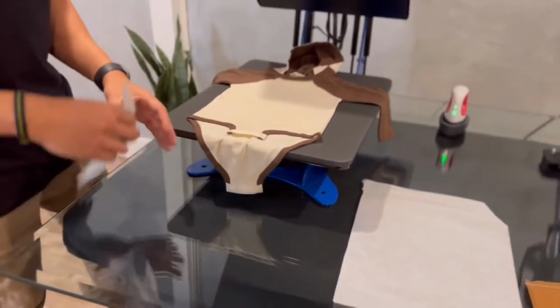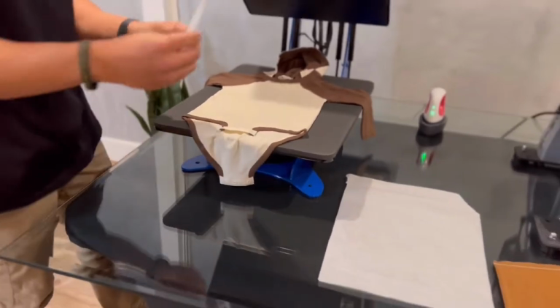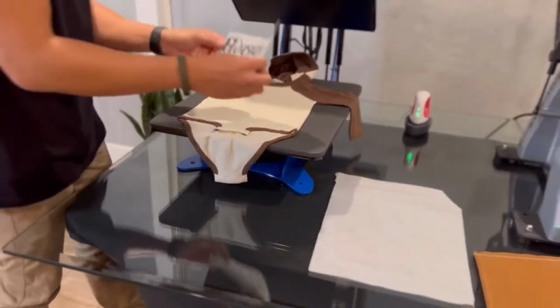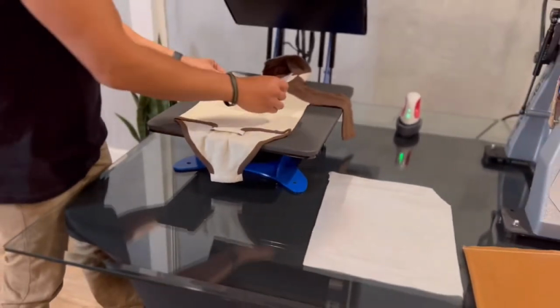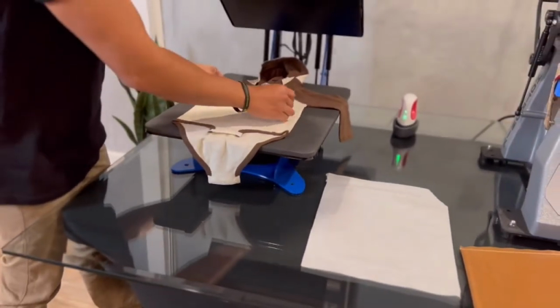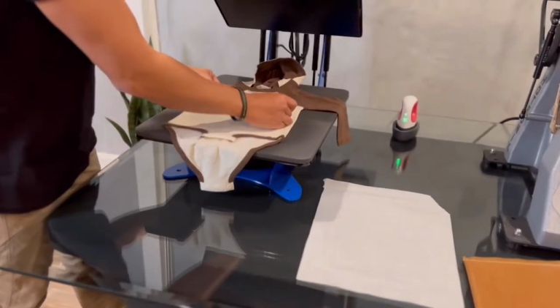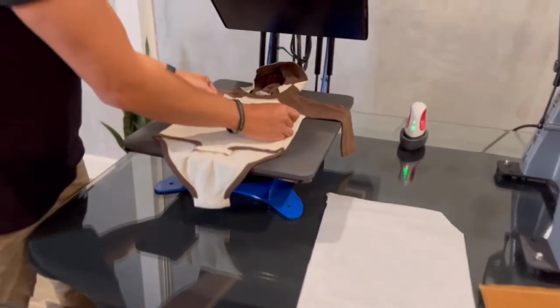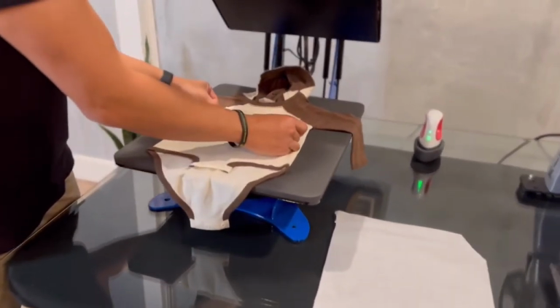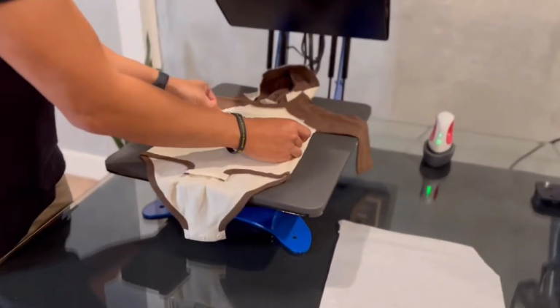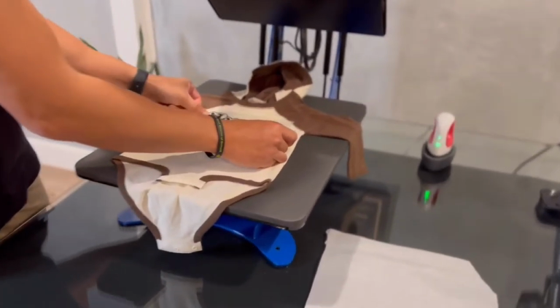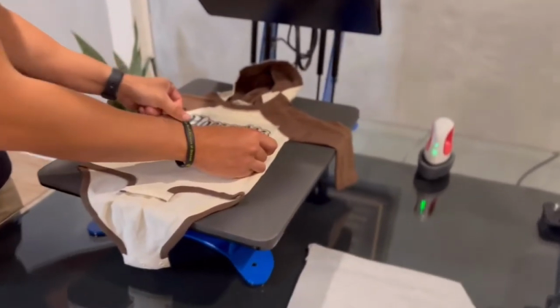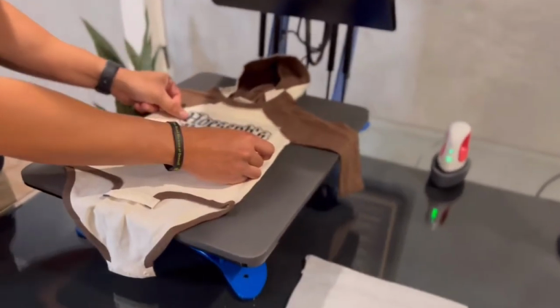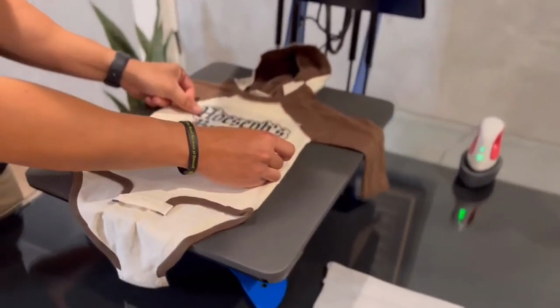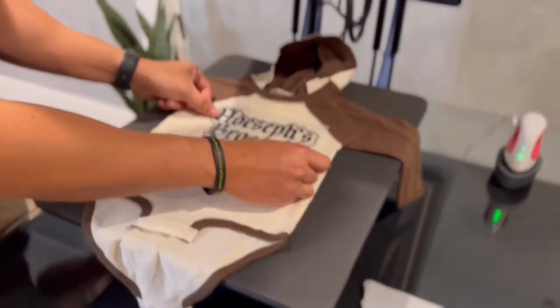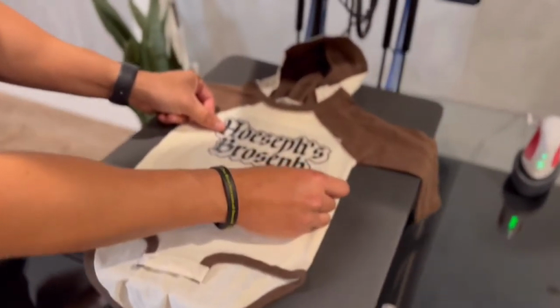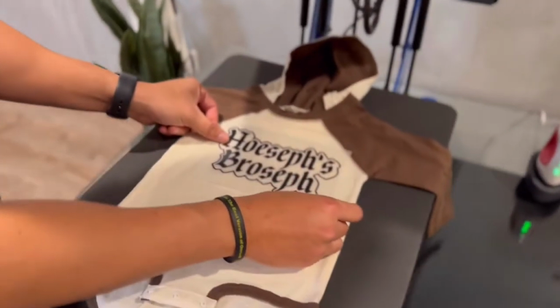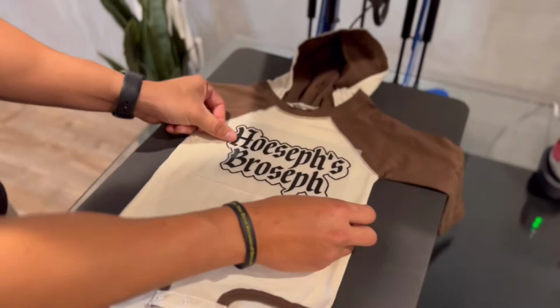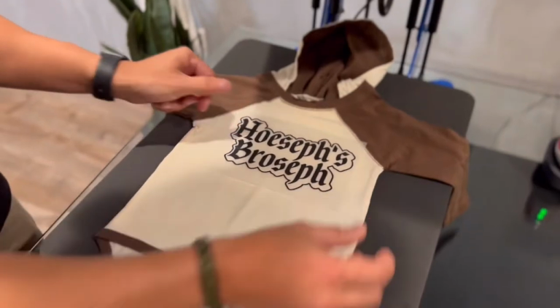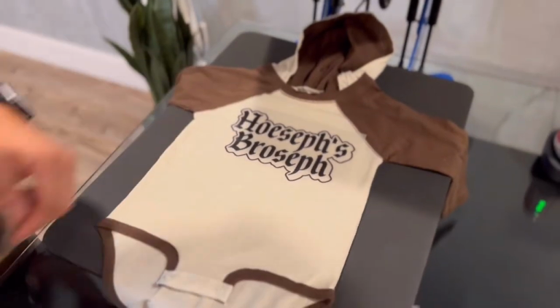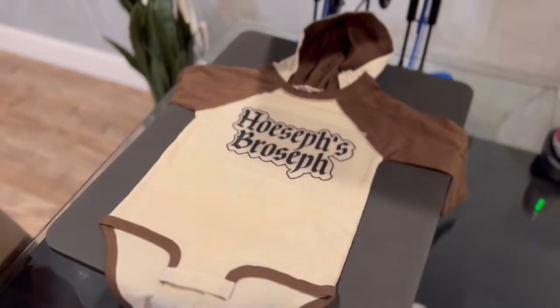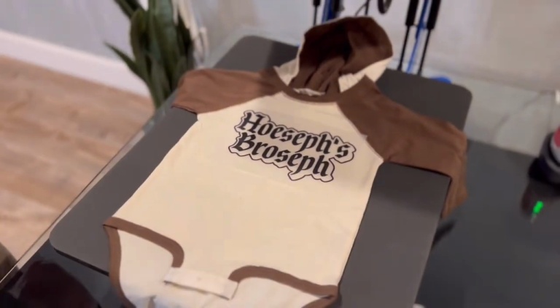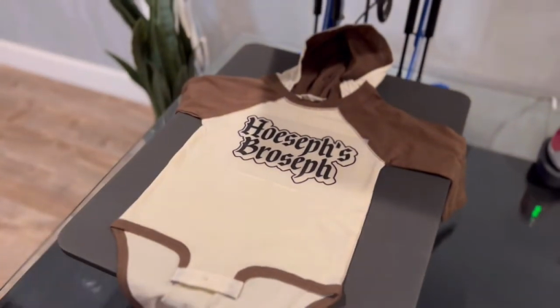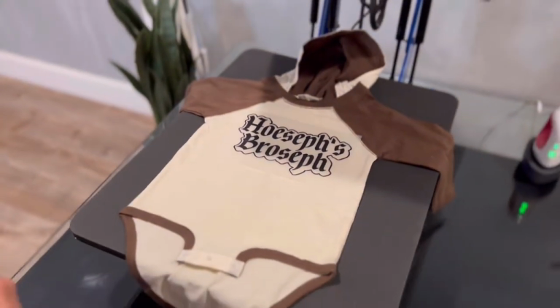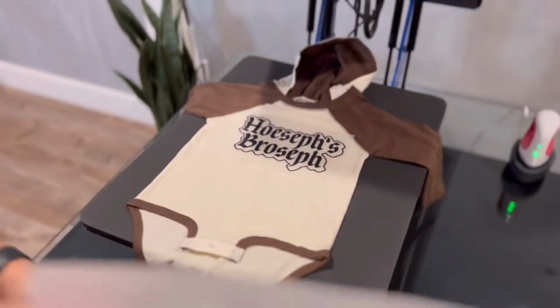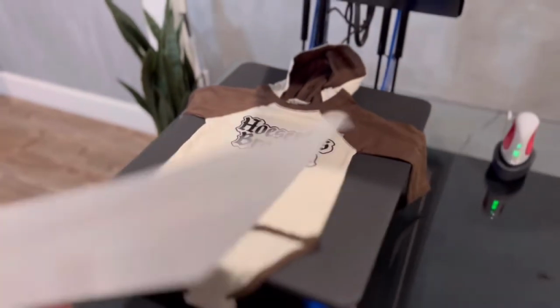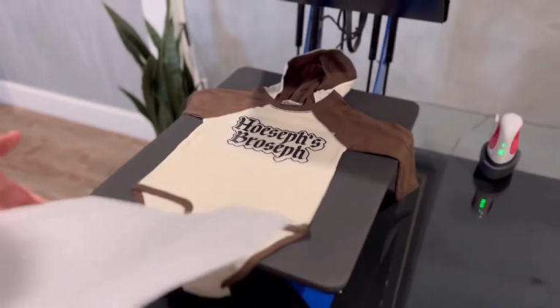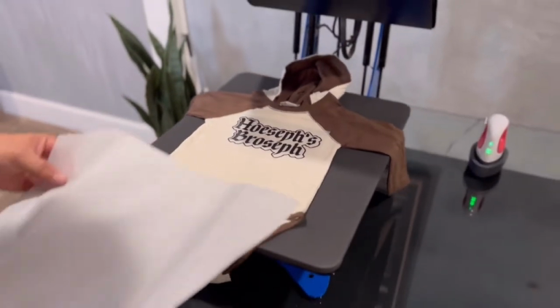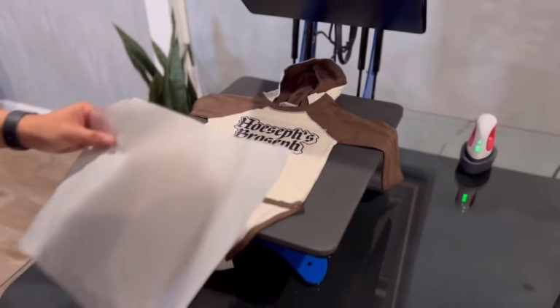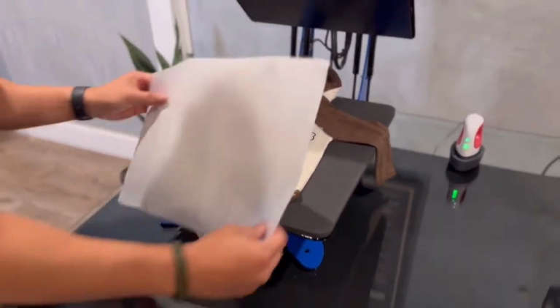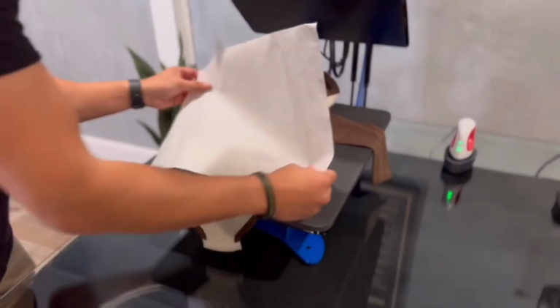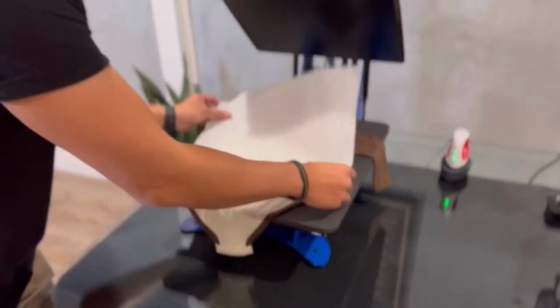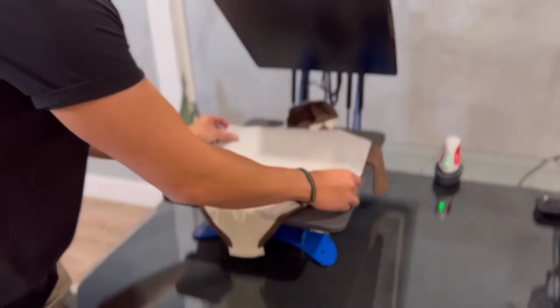We'll set our transfer in the middle. Use a parchment paper.